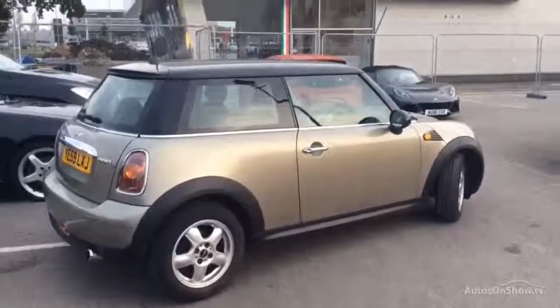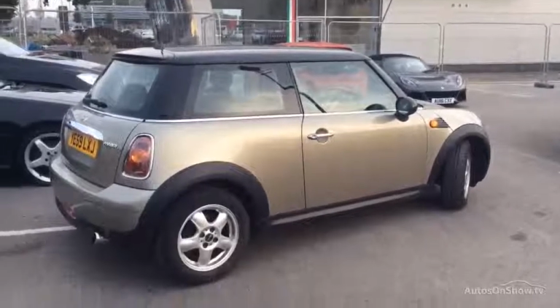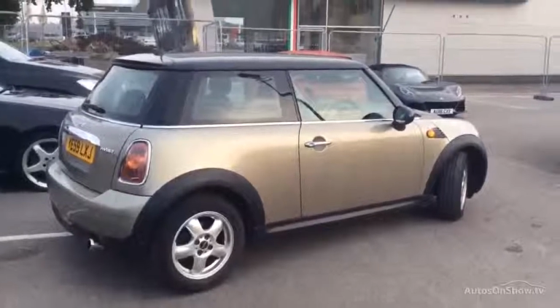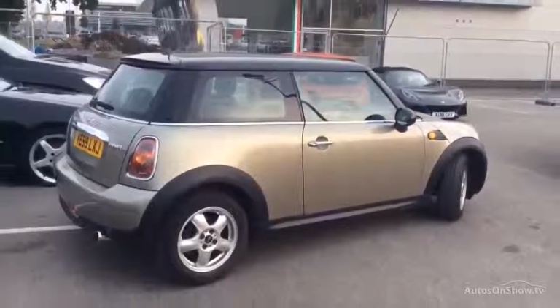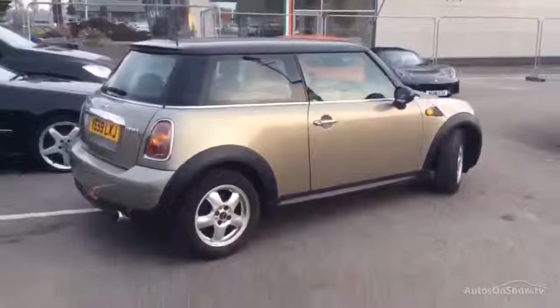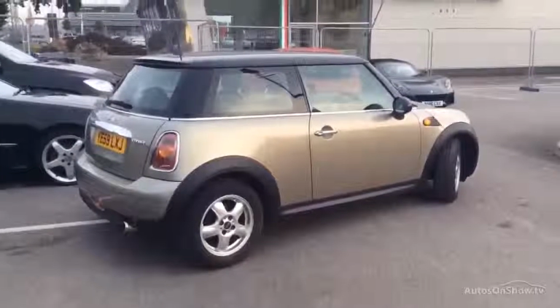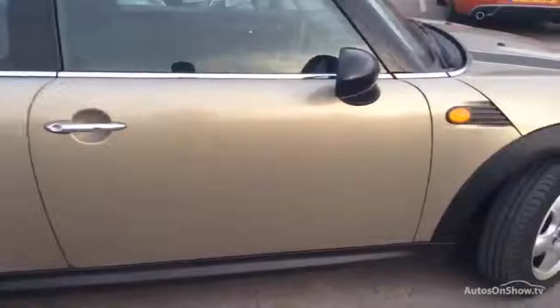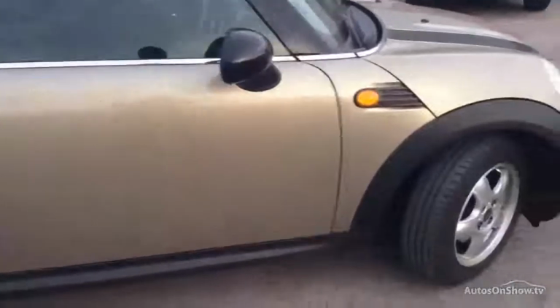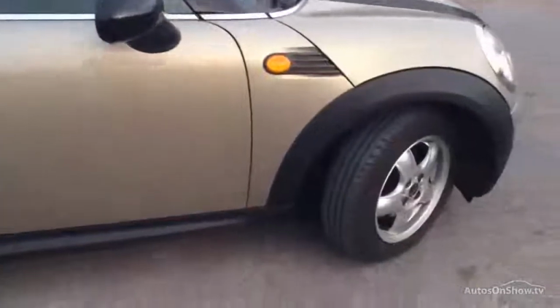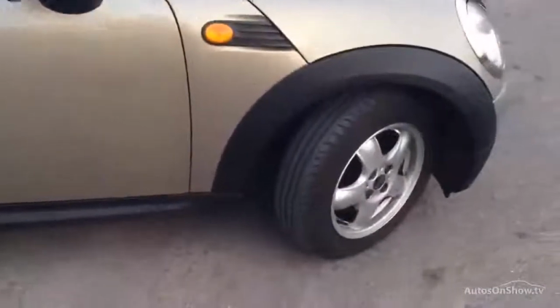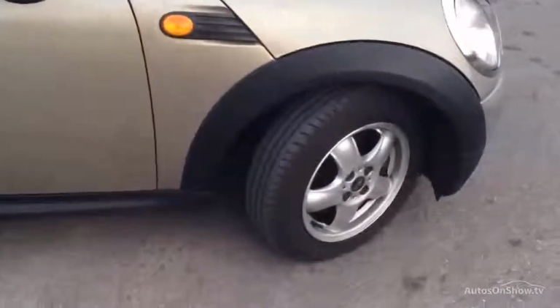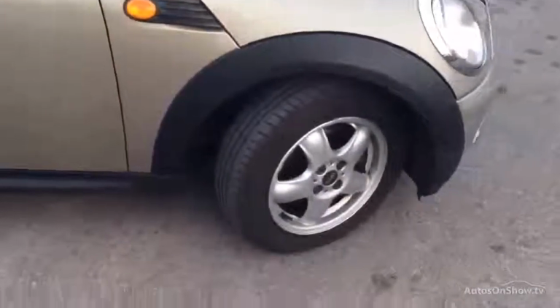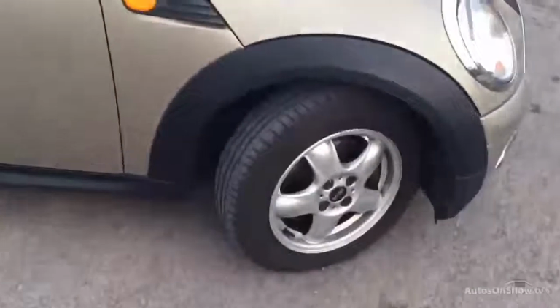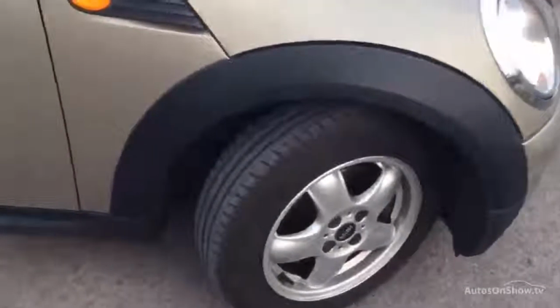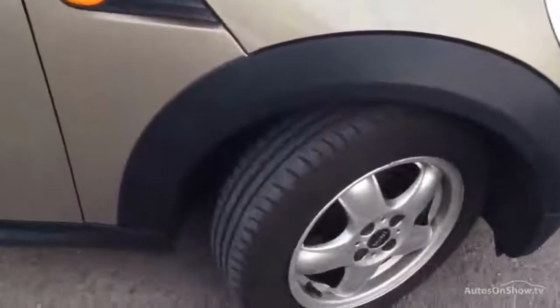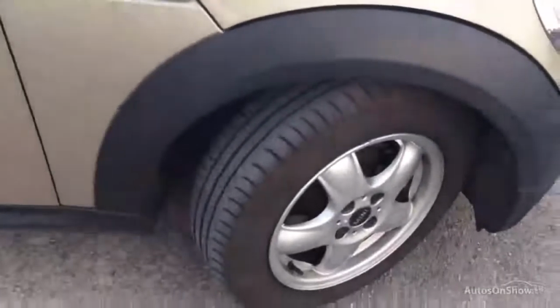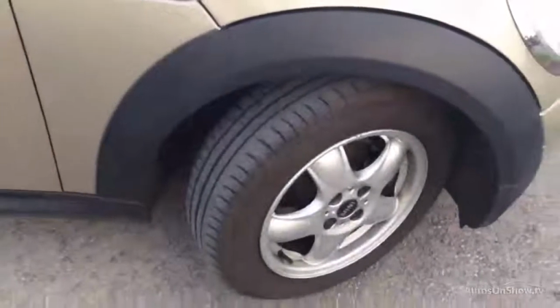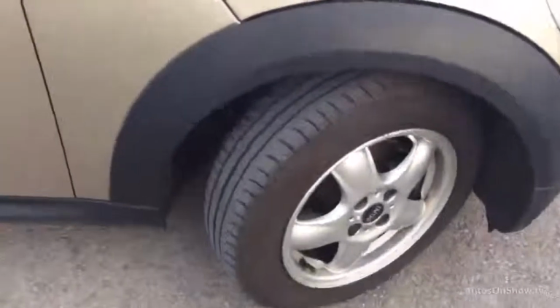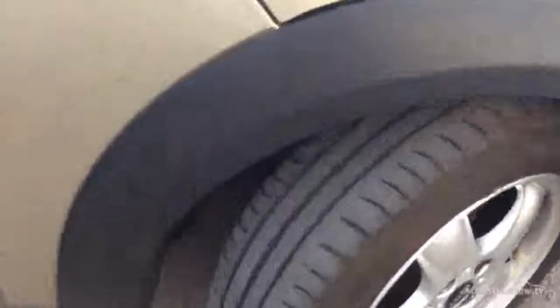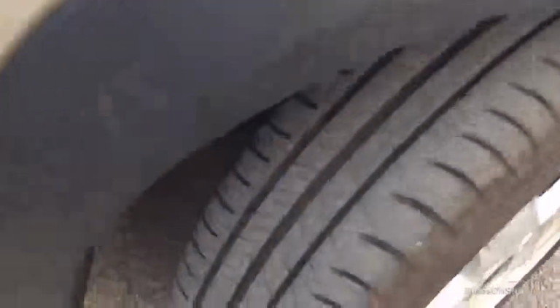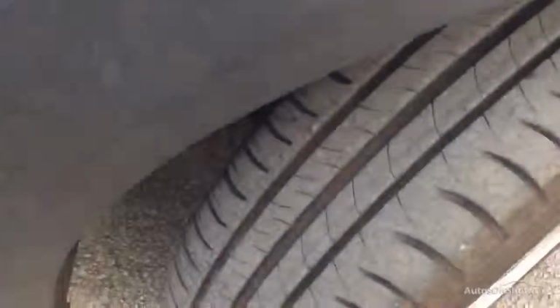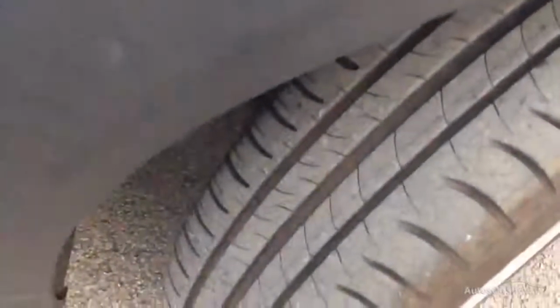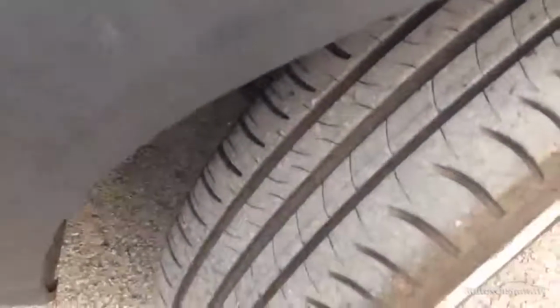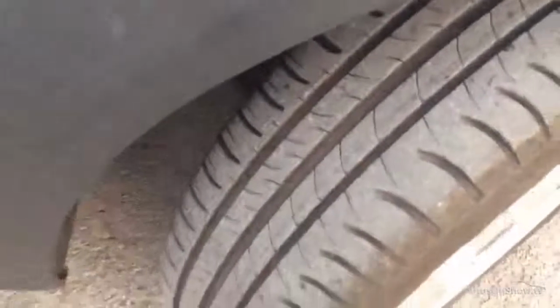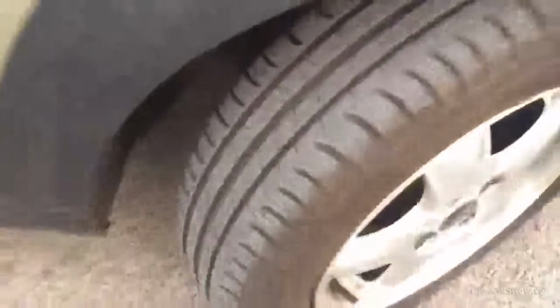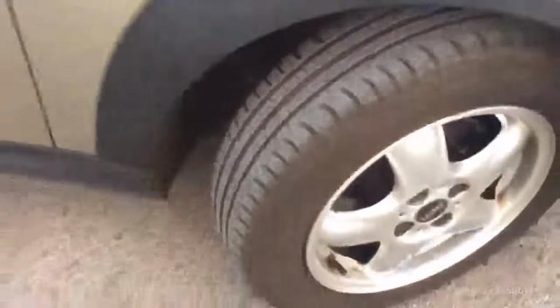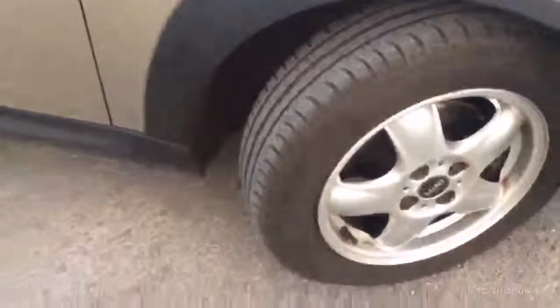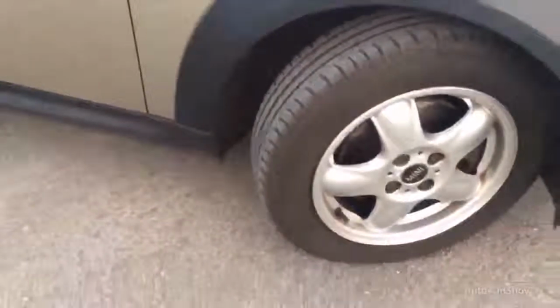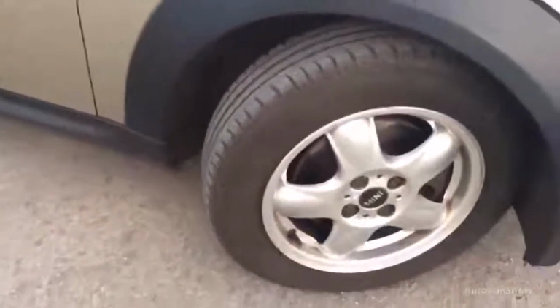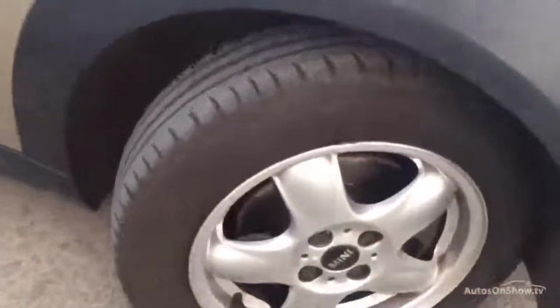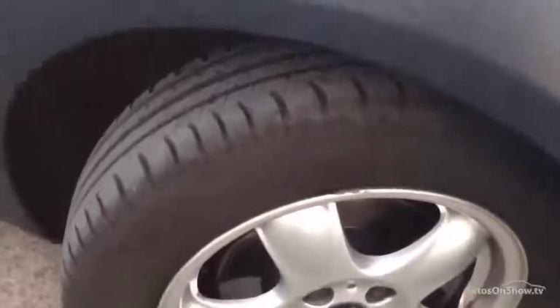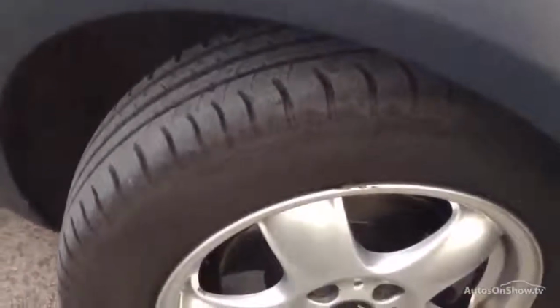Hello, welcome to Dealer PX. Quite a bright Mini Cooper D here, so let me talk you through it. 59 registration and looks to be in good order, but let's see if that's the case. Let's have a walk around.